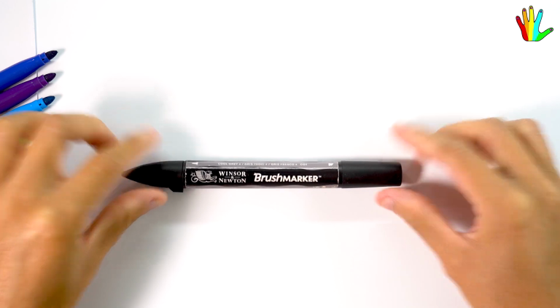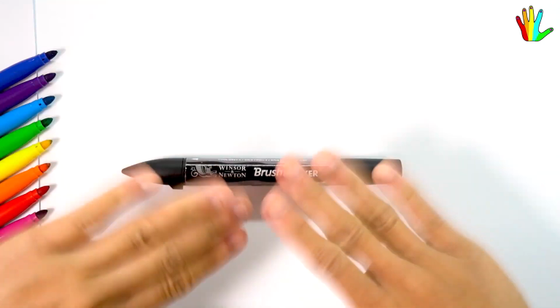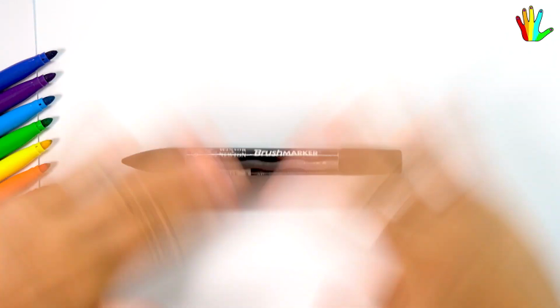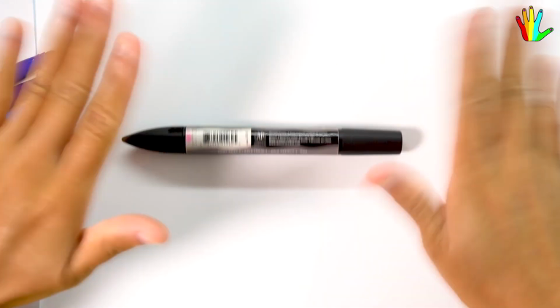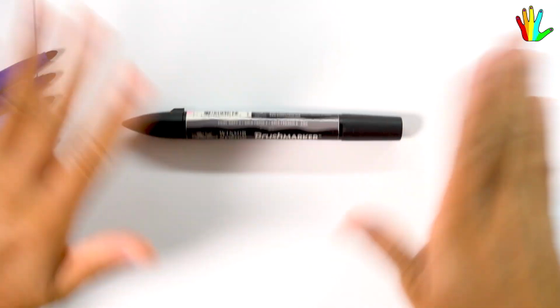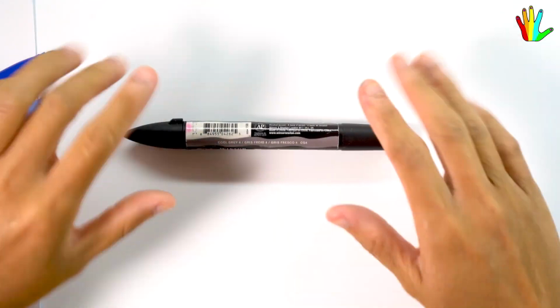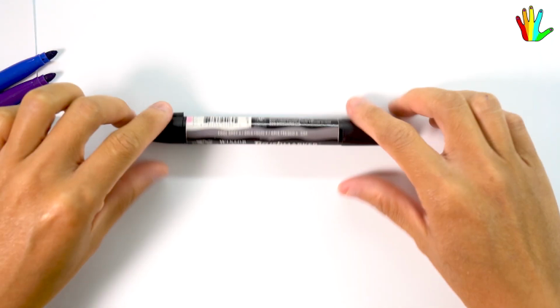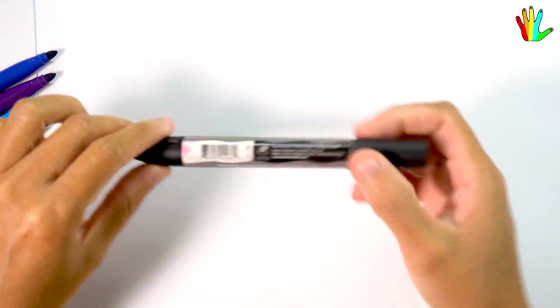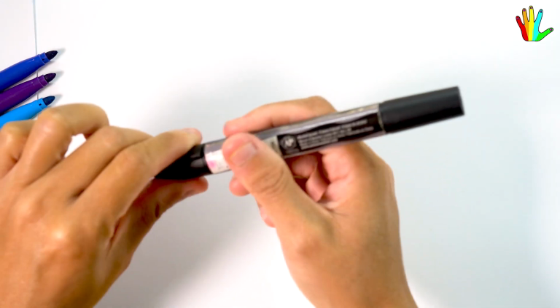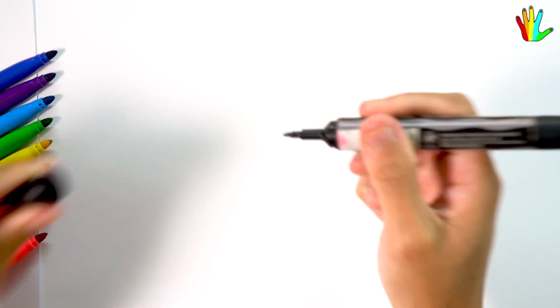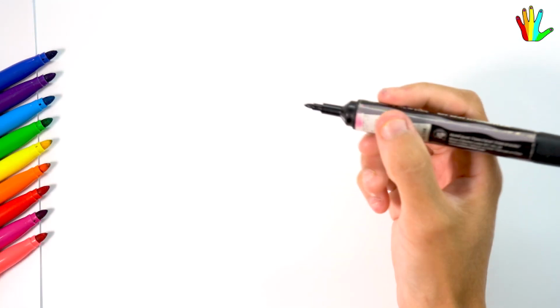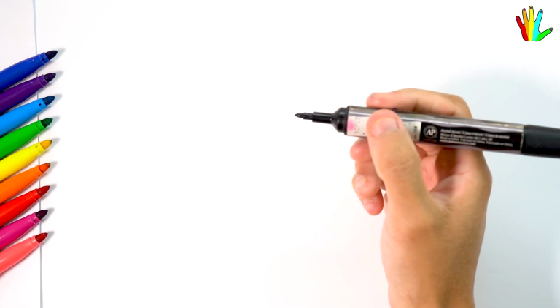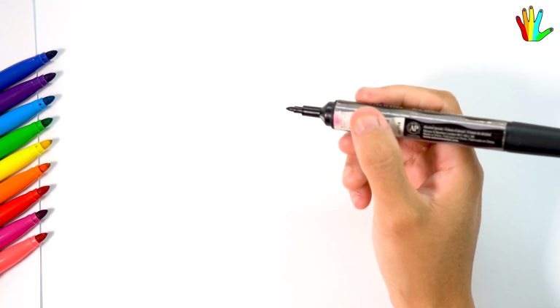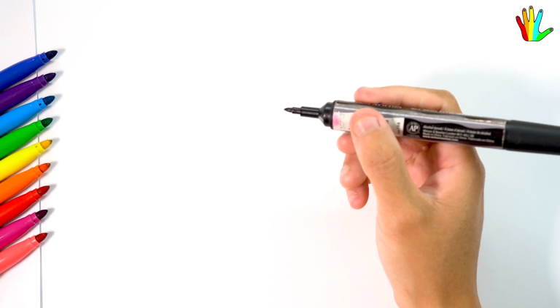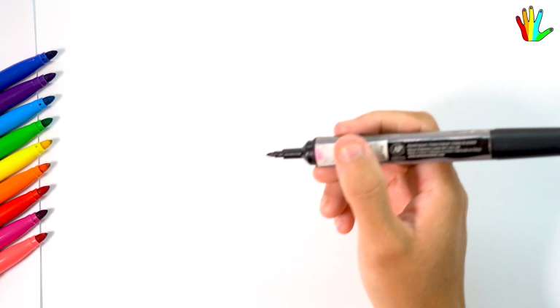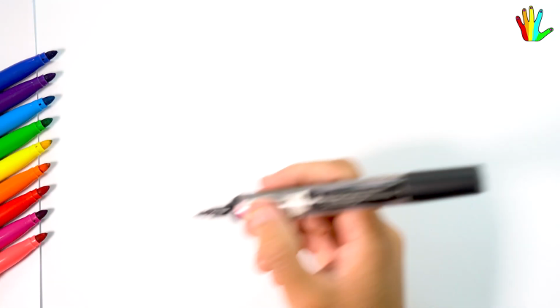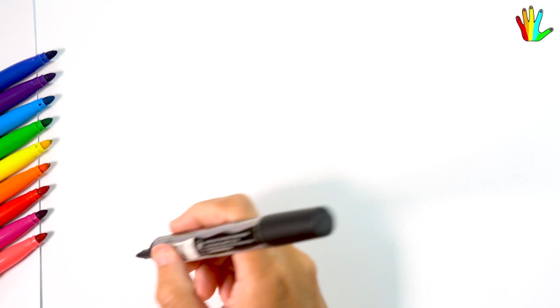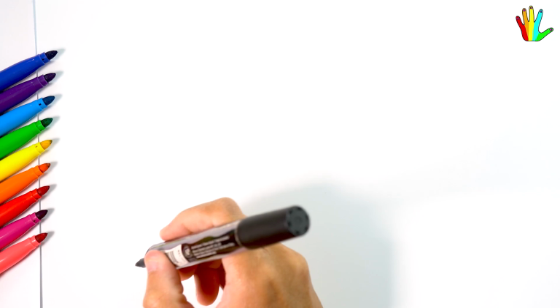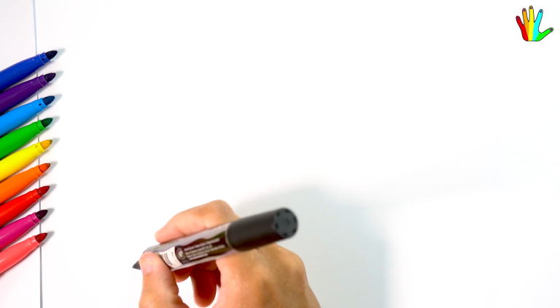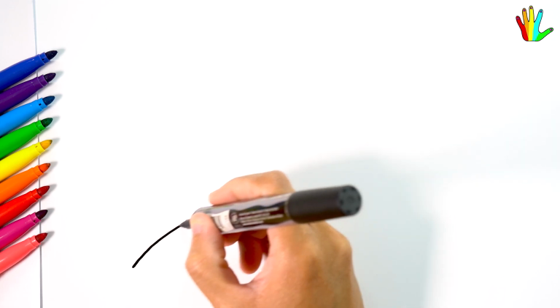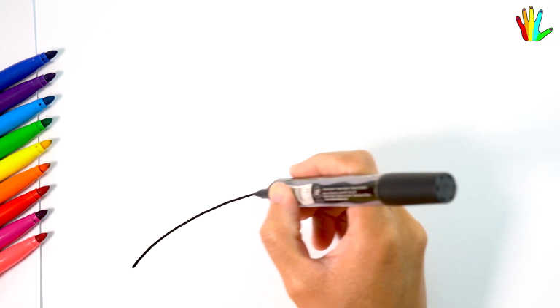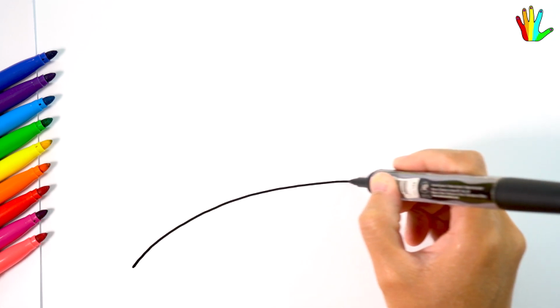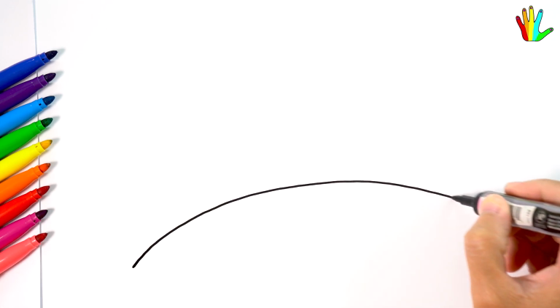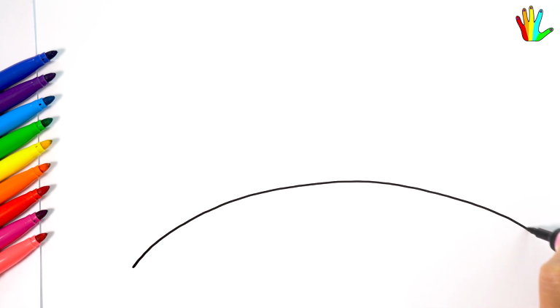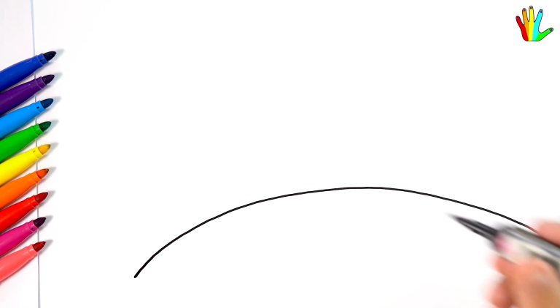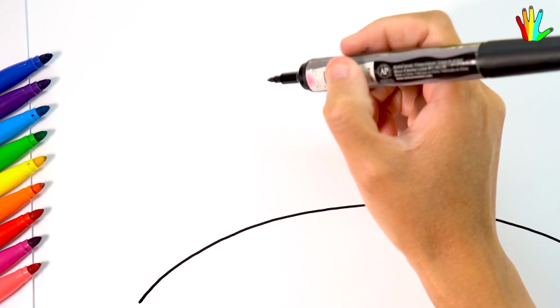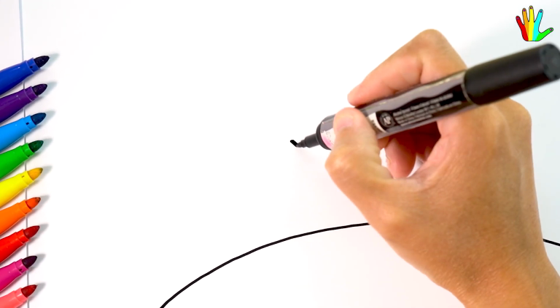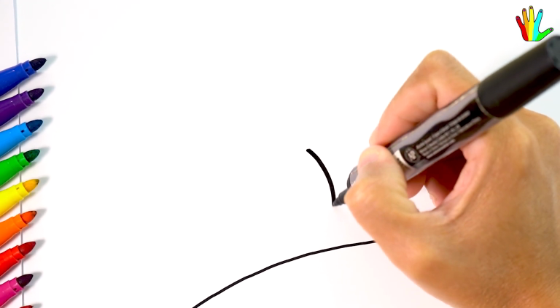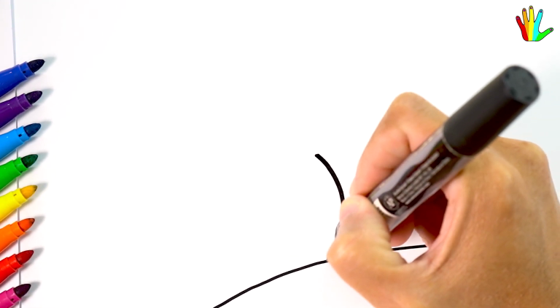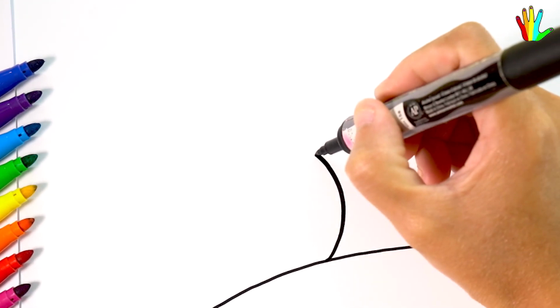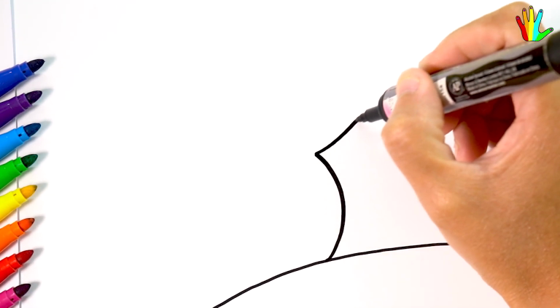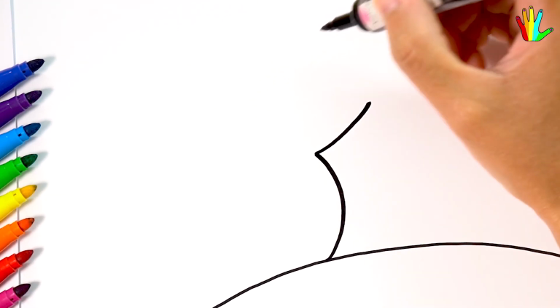Hello, nice to meet you. Today I will draw Peppa Pig and George Pig. I will draw Peppa Pig.